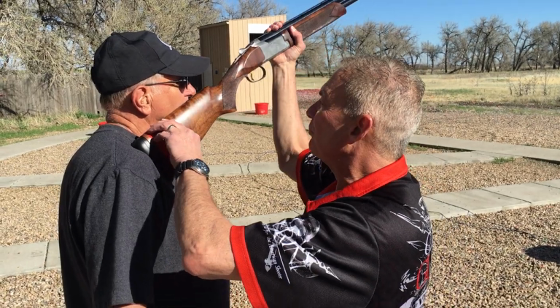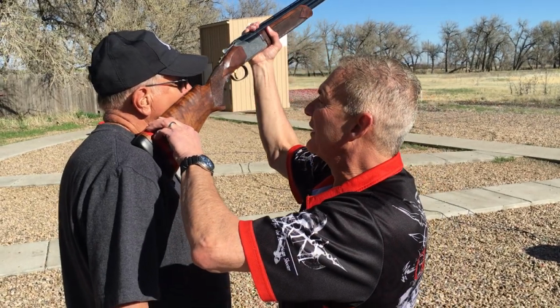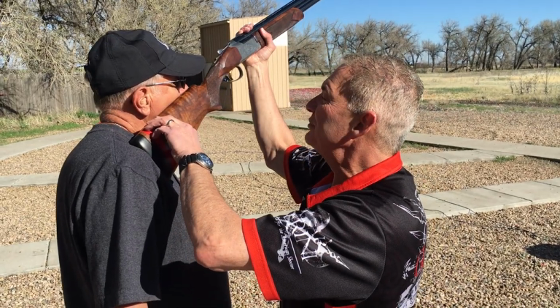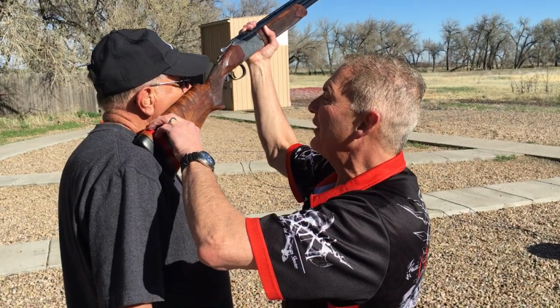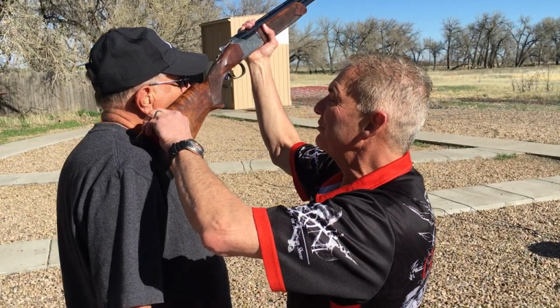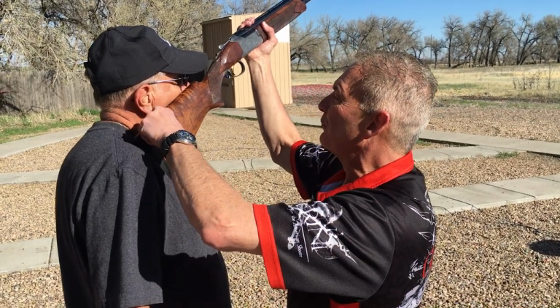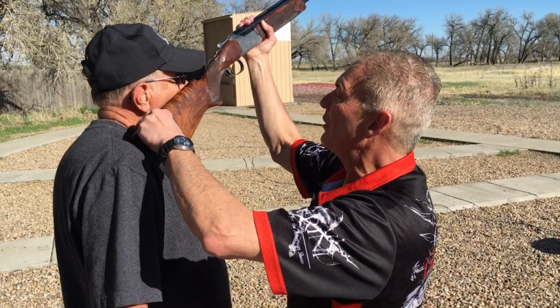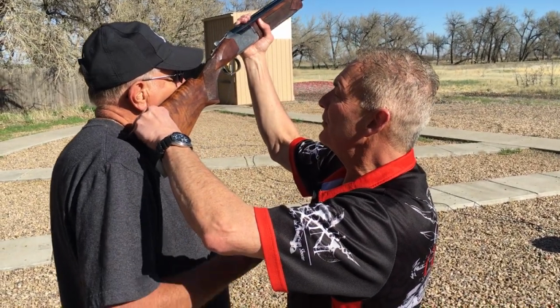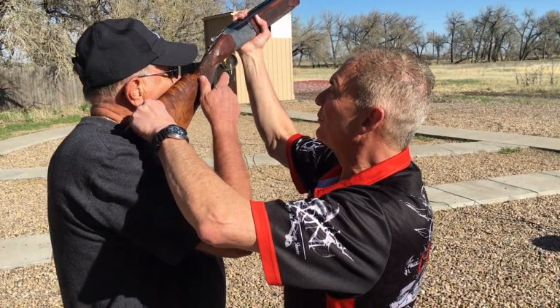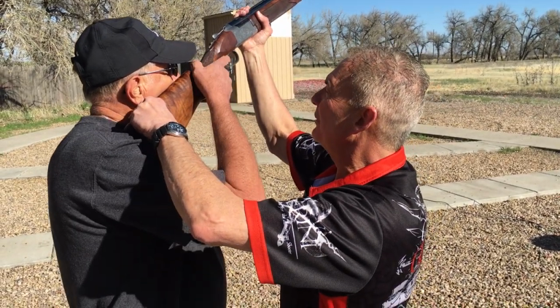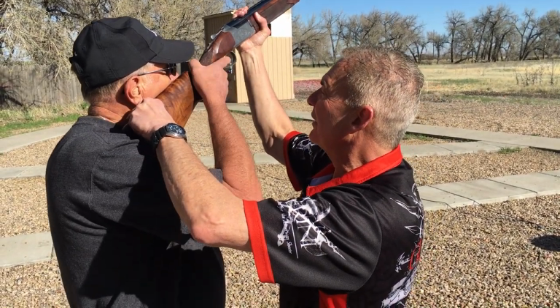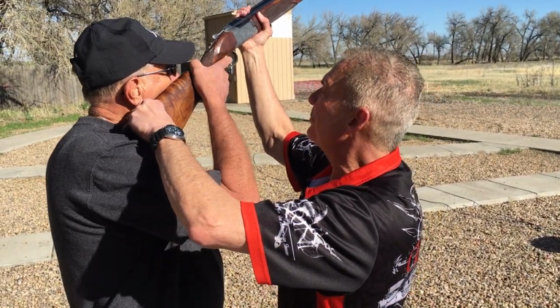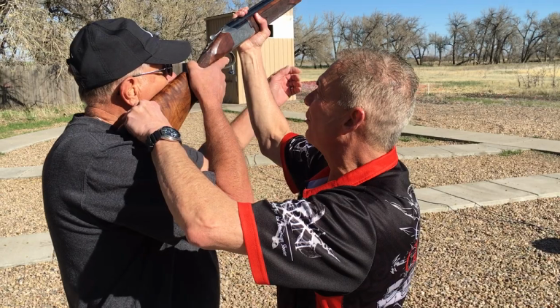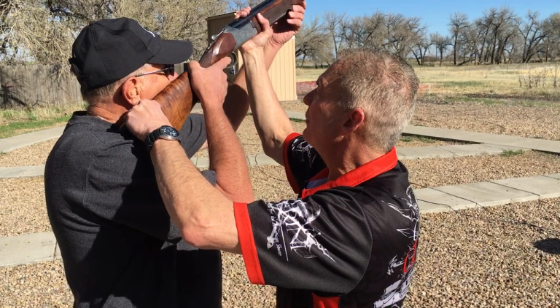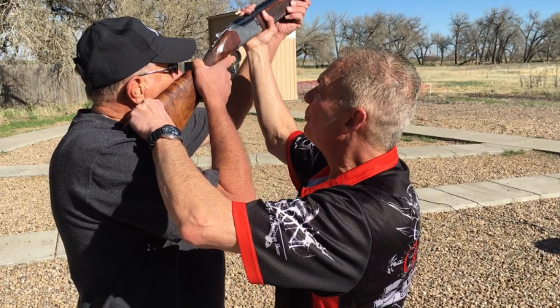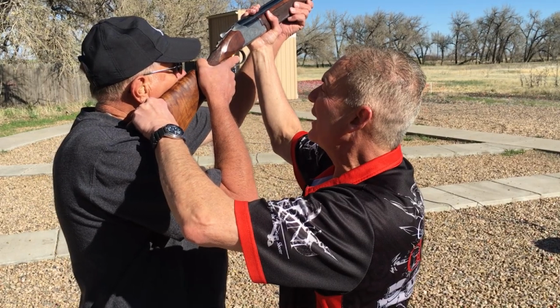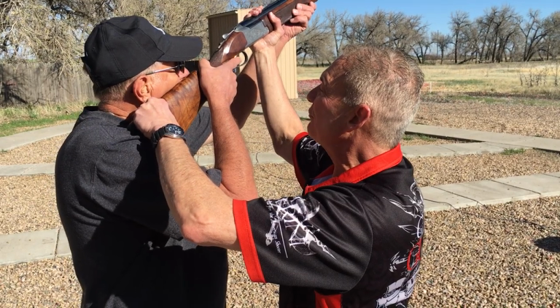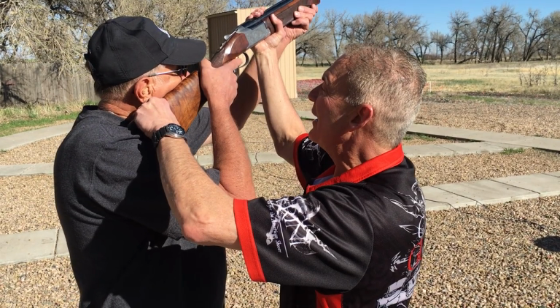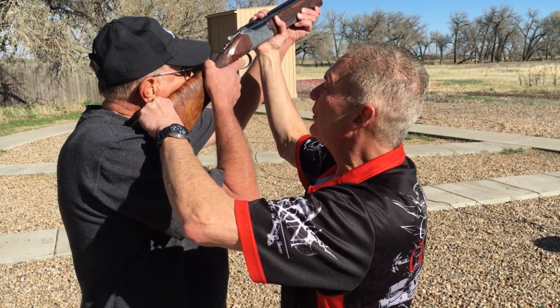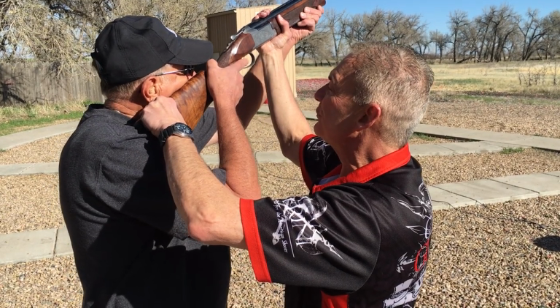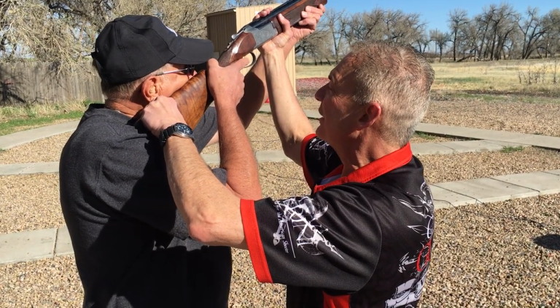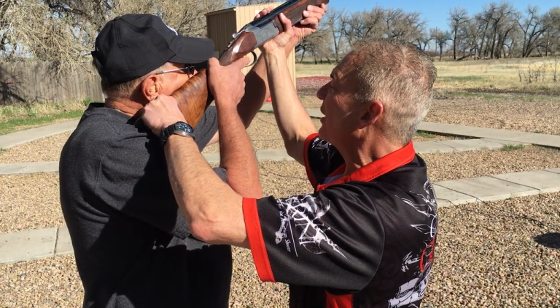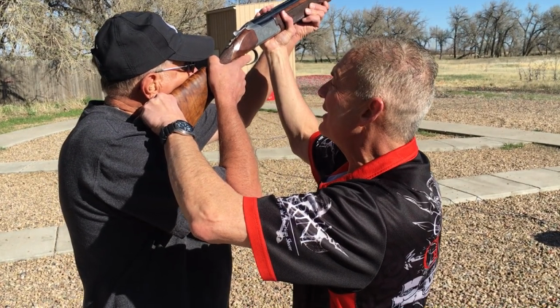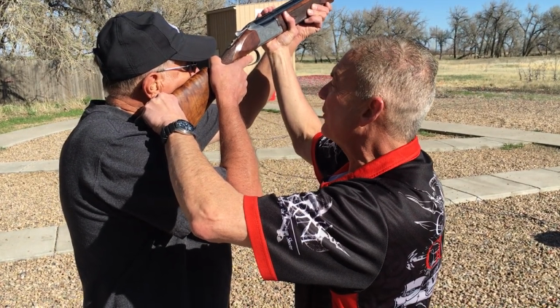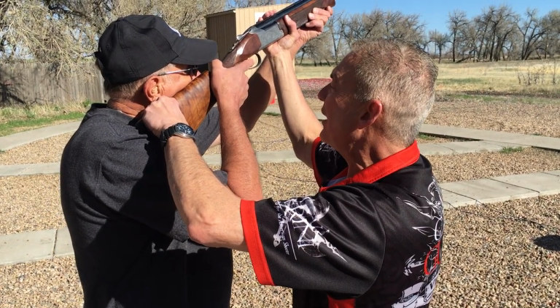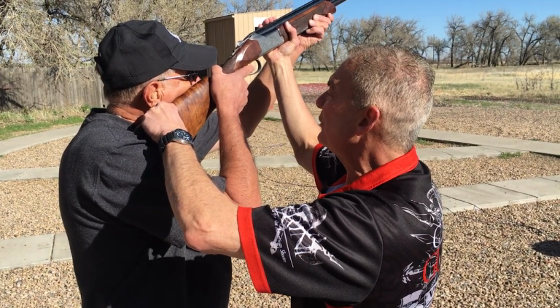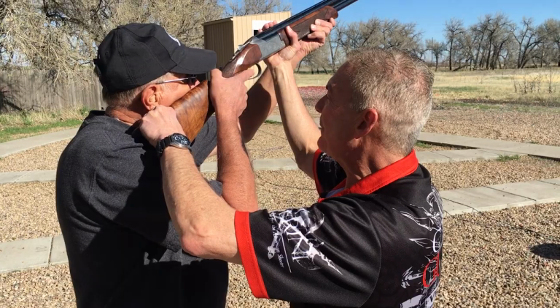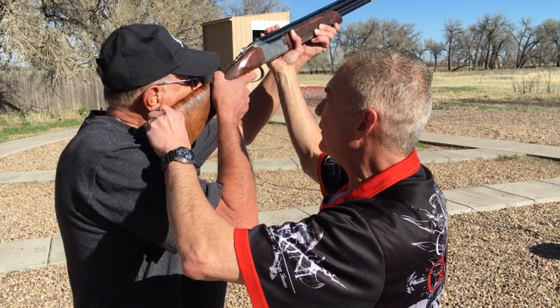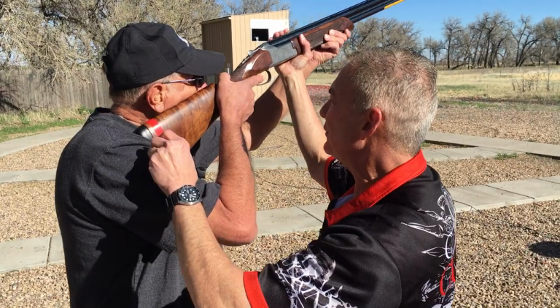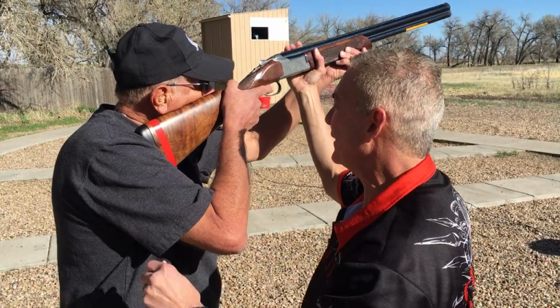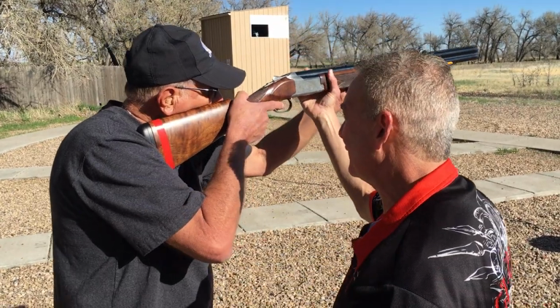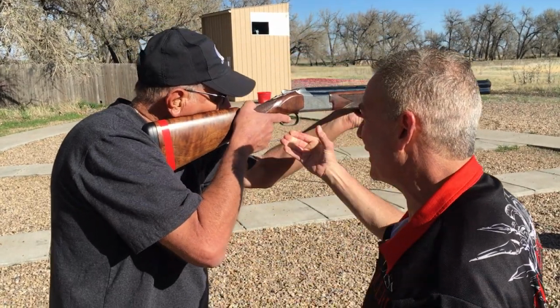Bring the gun to the face. Bring your right arm up to the pistol grip. Left arm to the forearm. Push down with five pounds of pressure with your cheek on the stock. Now come down onto the trap house like you're shooting, keeping everything the same.